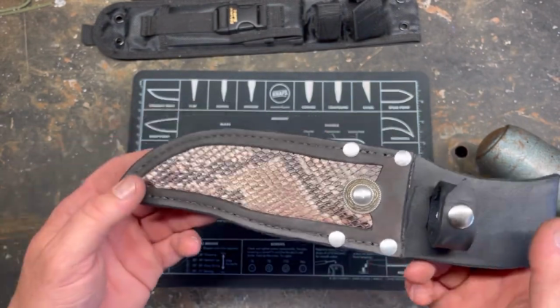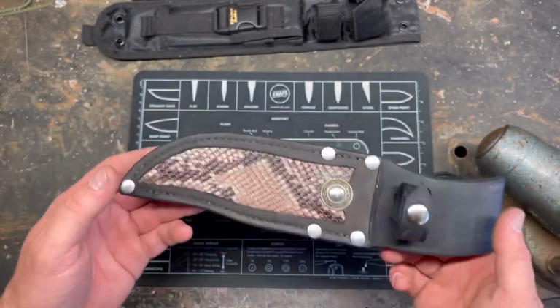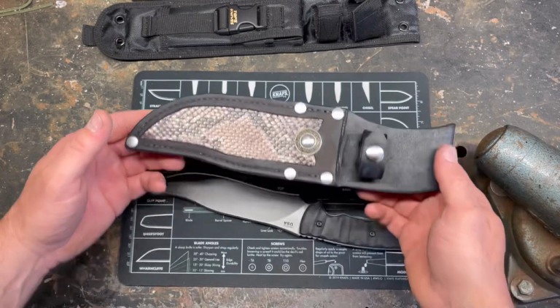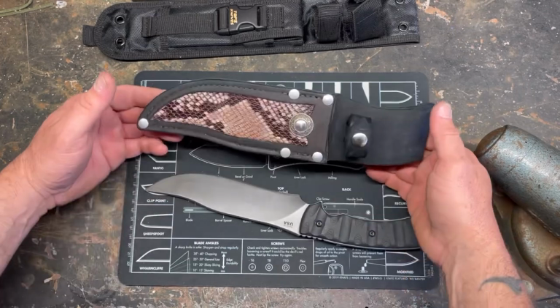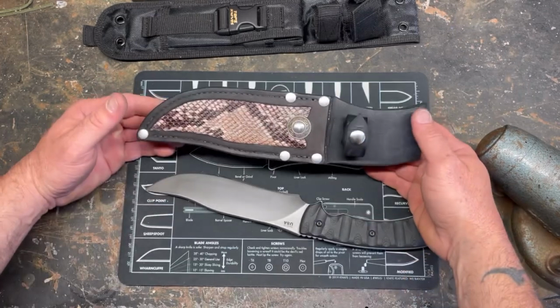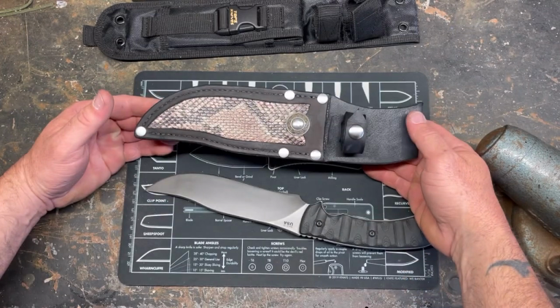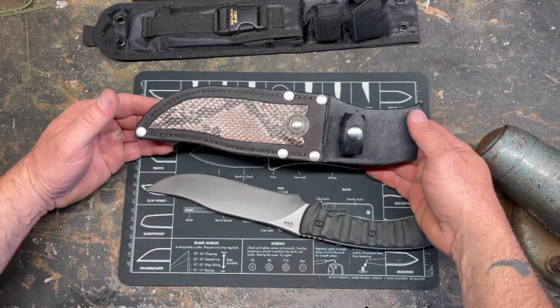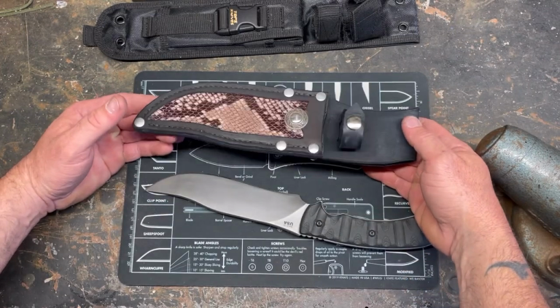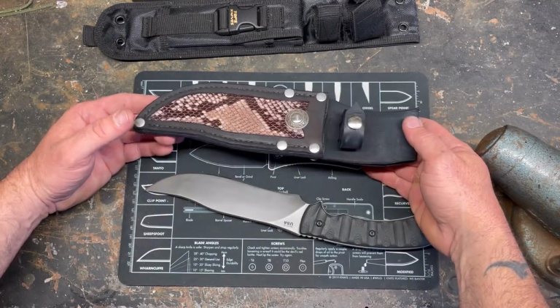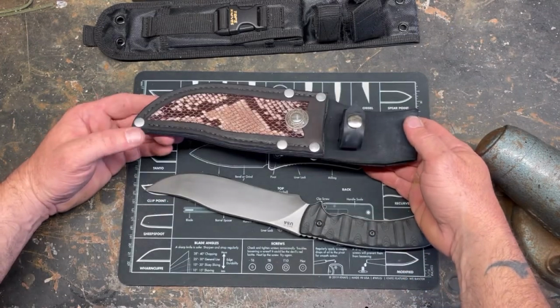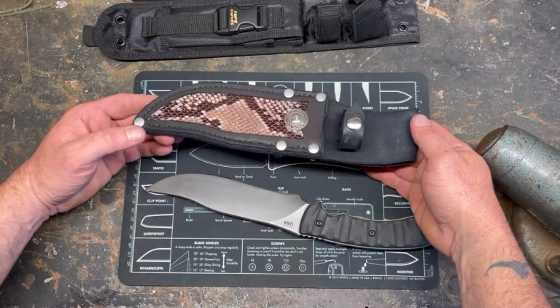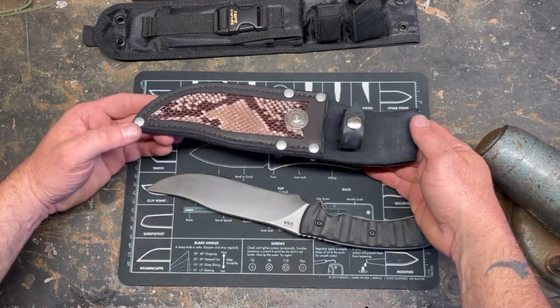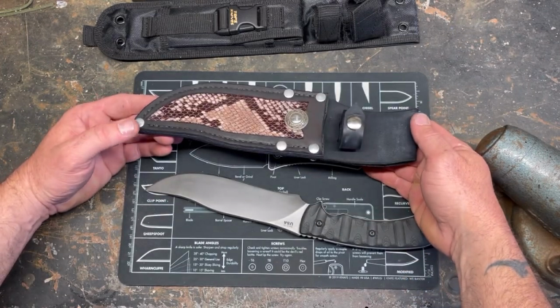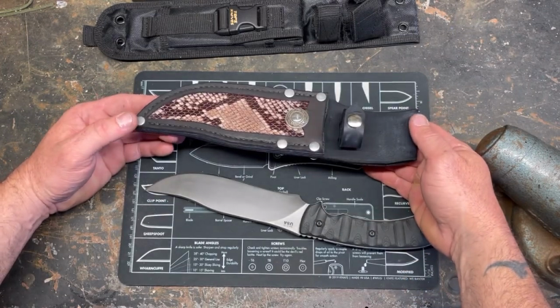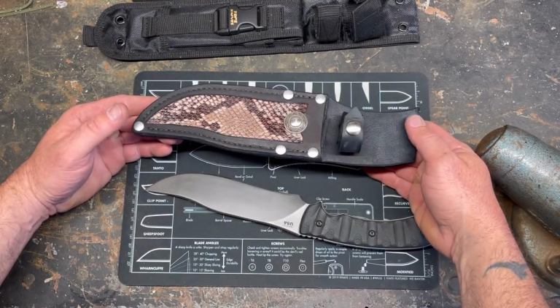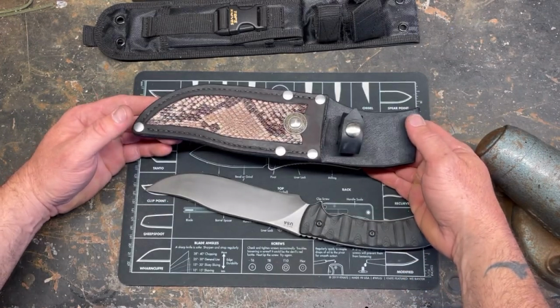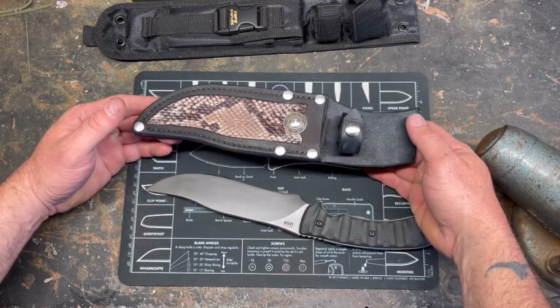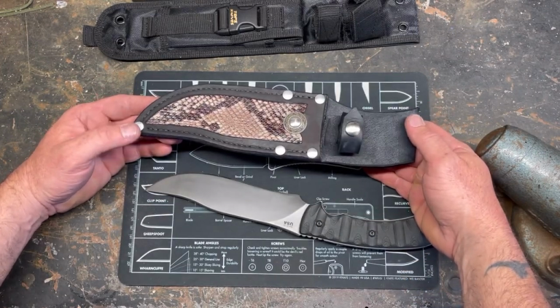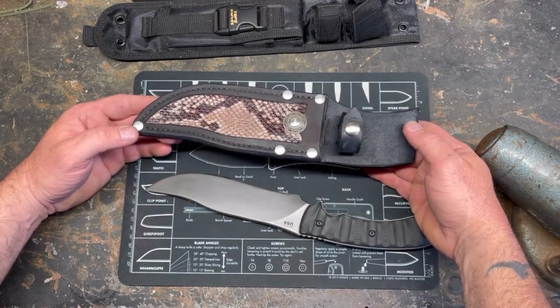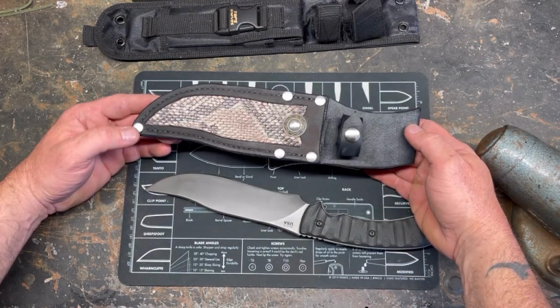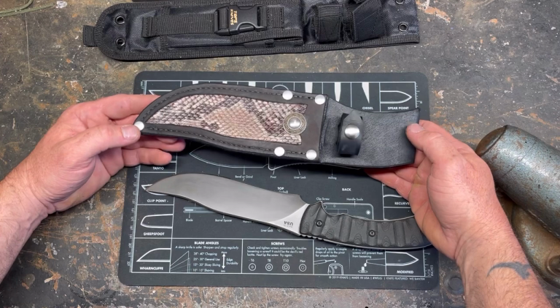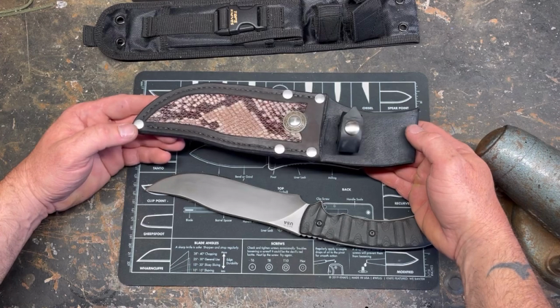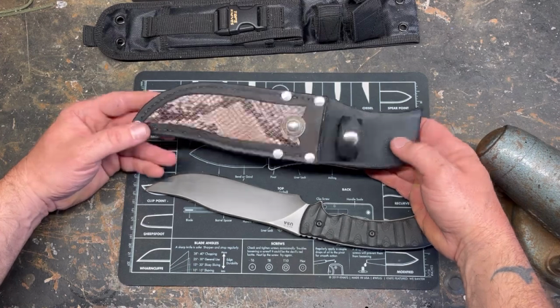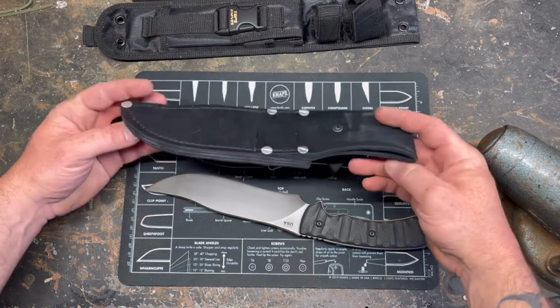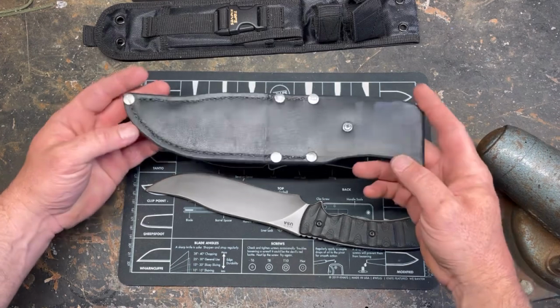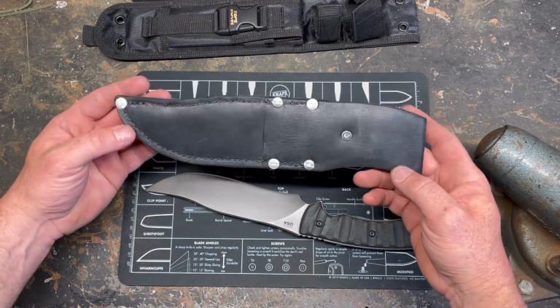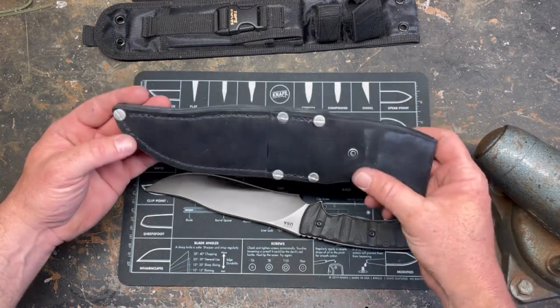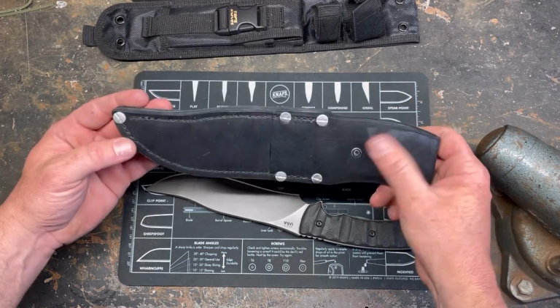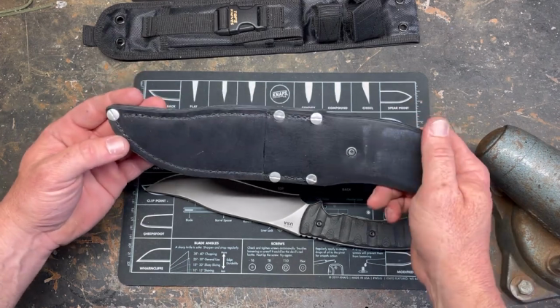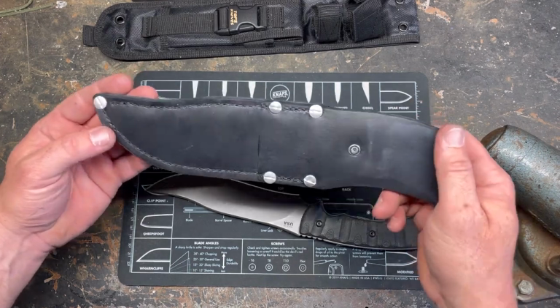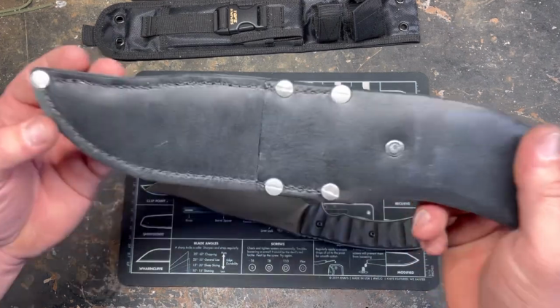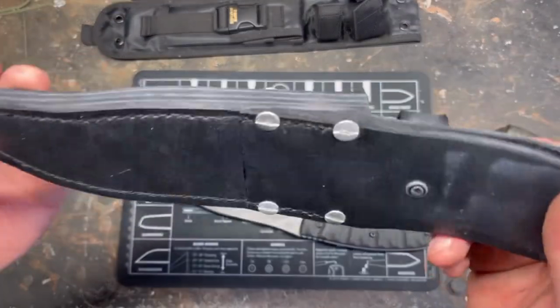Snake skin on a Bowie knife — it matches. But yeah, it's not finished.